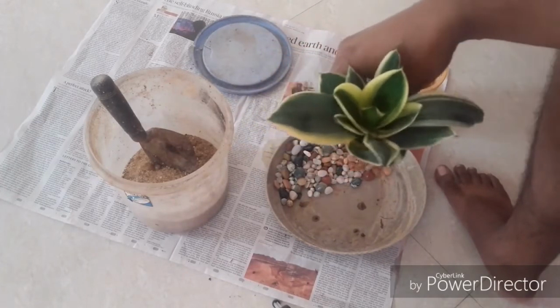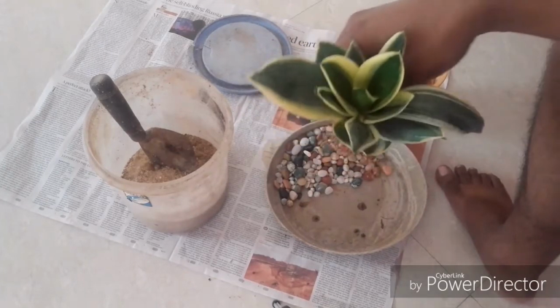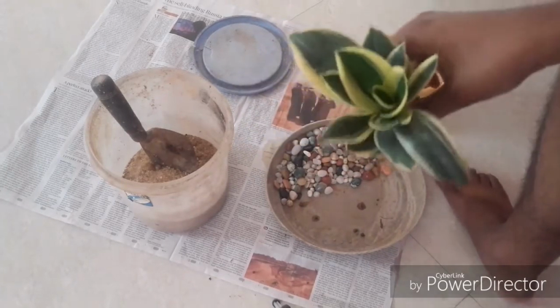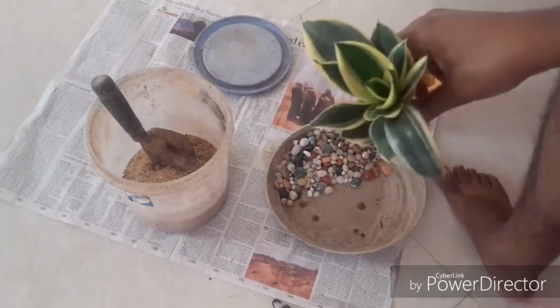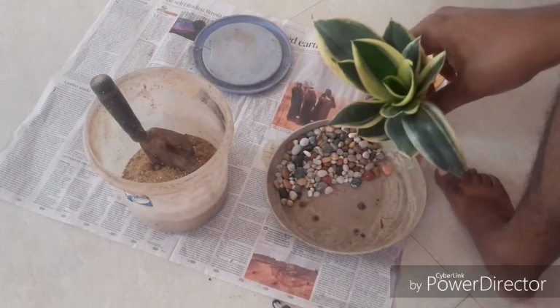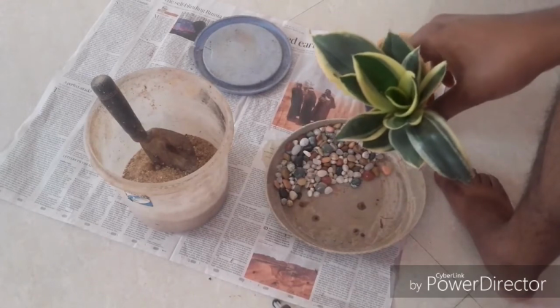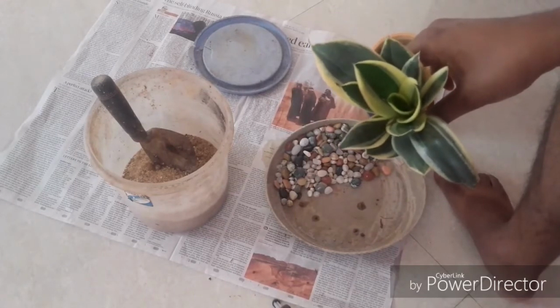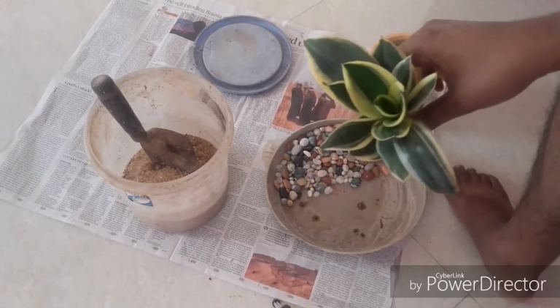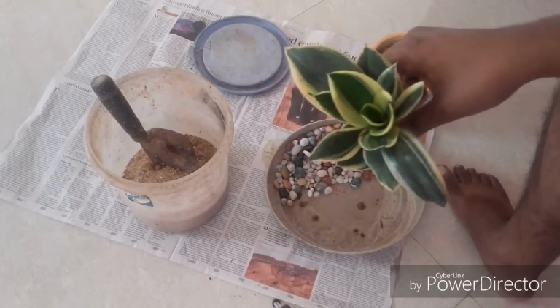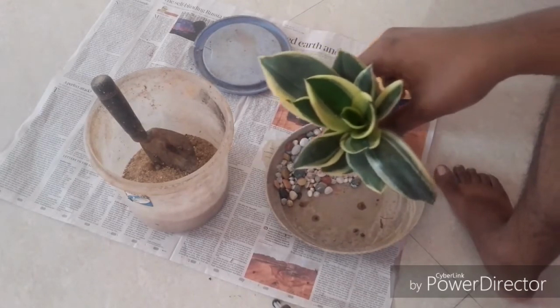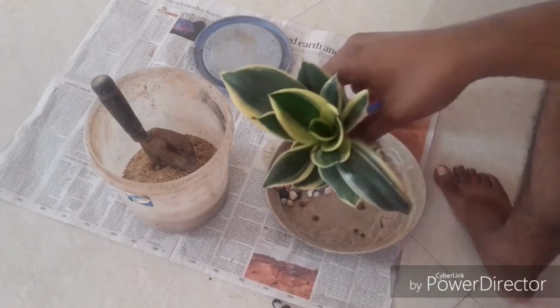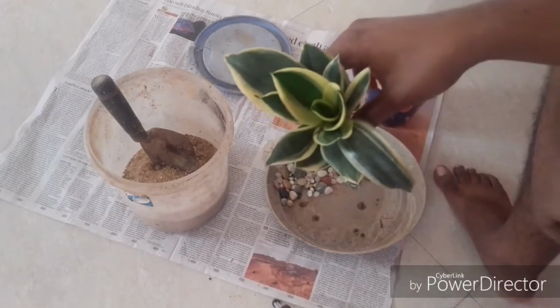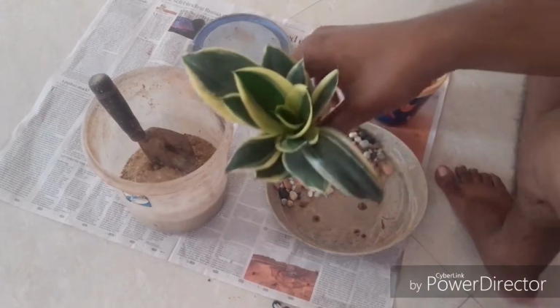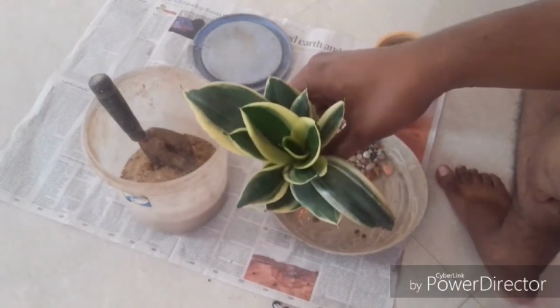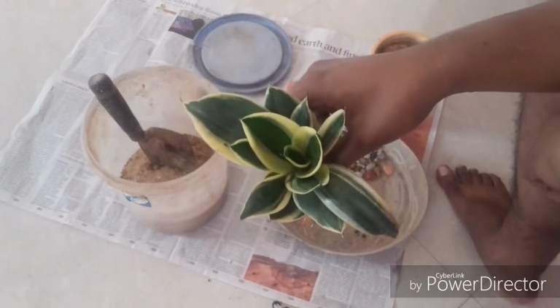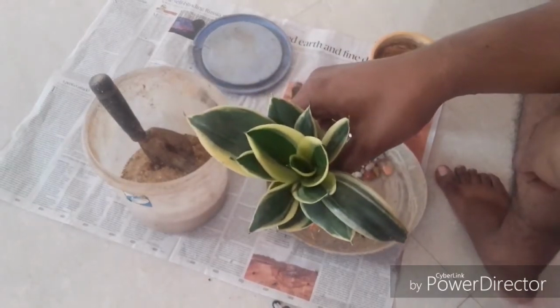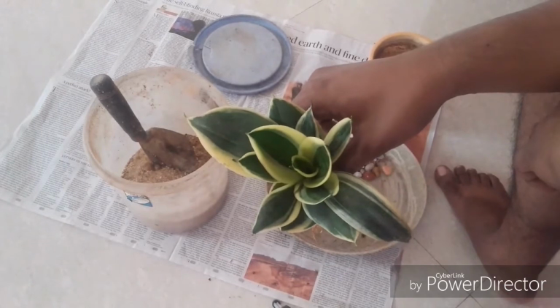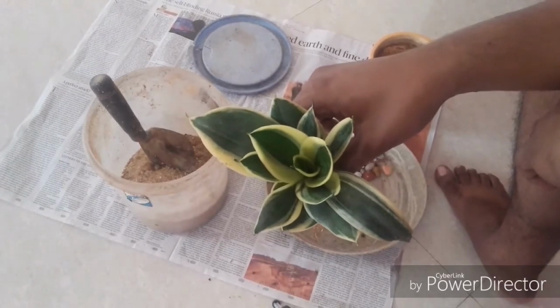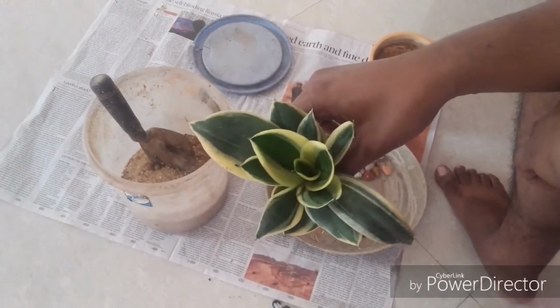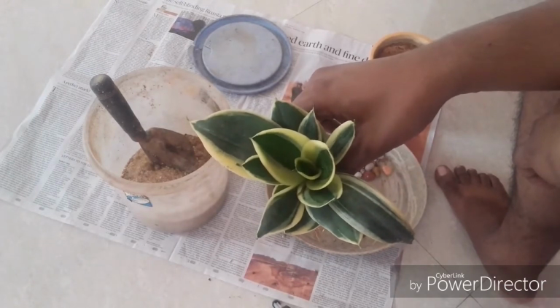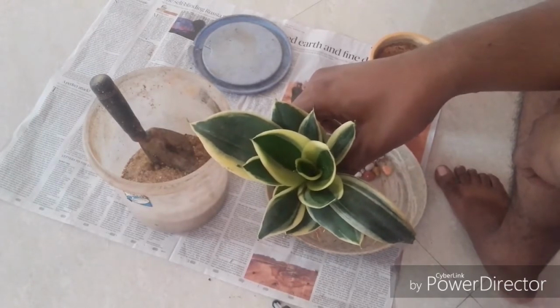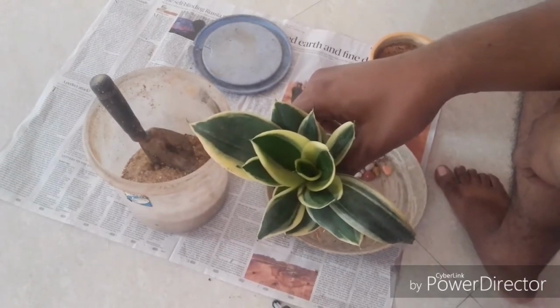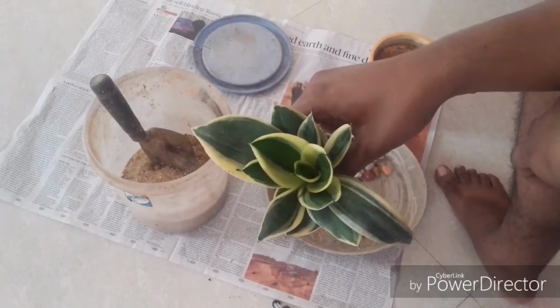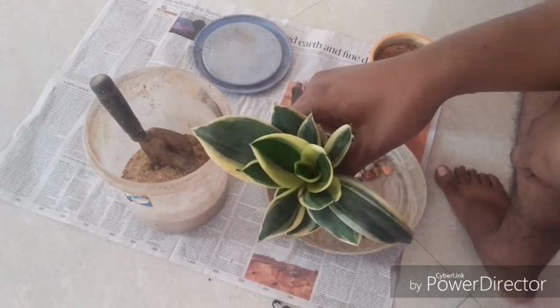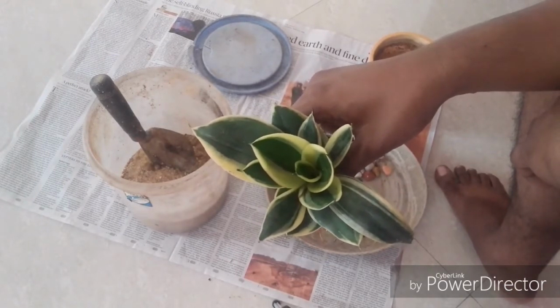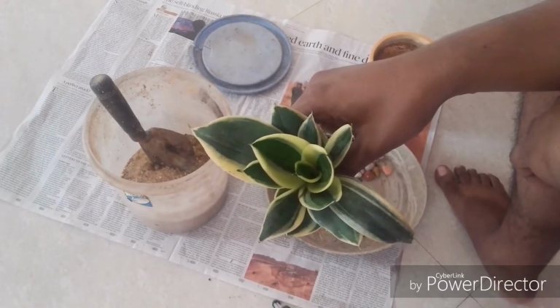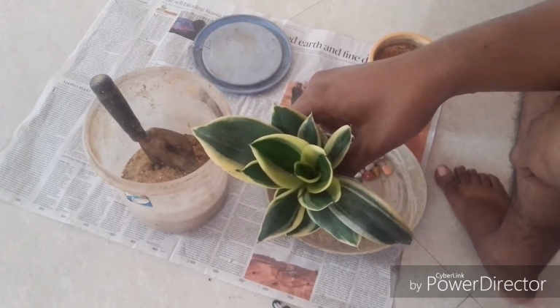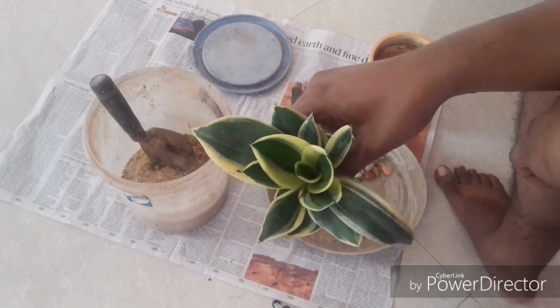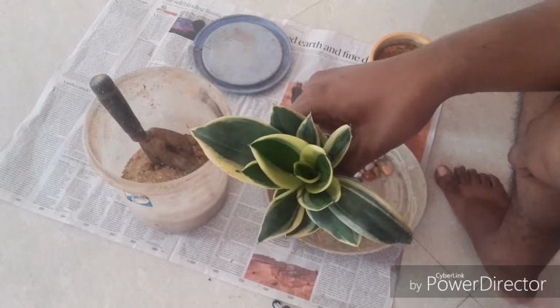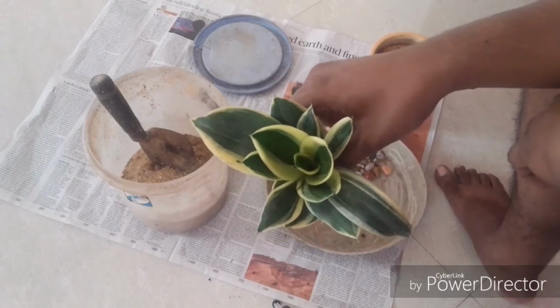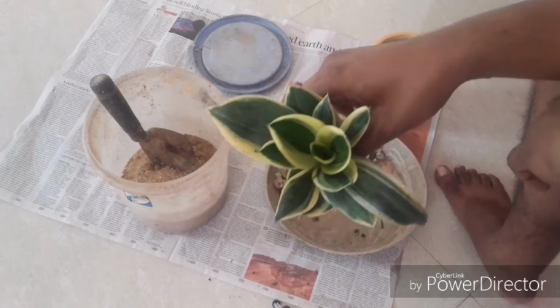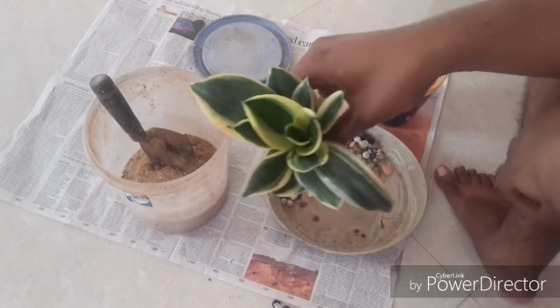It is called the Black Star because unlike the other snake plants, it is not long and spindly. It is found in this rosette form, and the green is so dark that it almost looks like it is black.